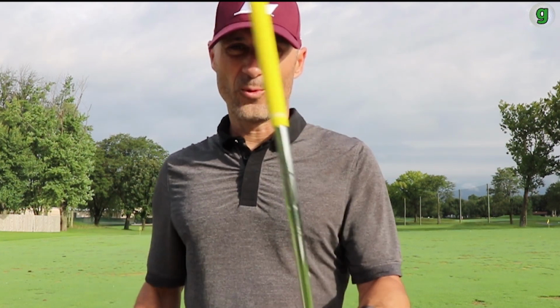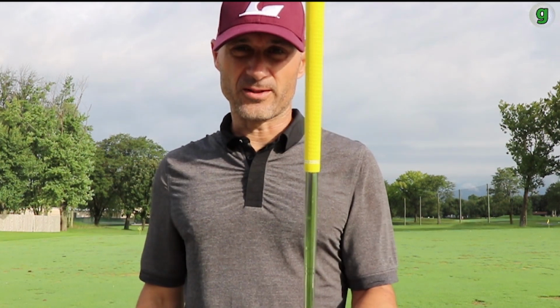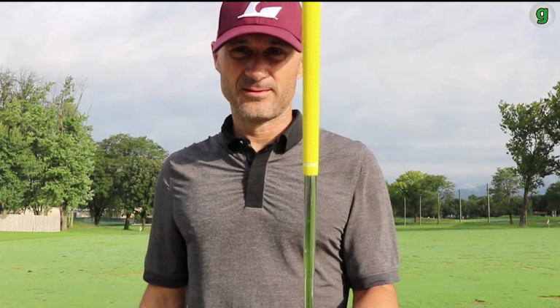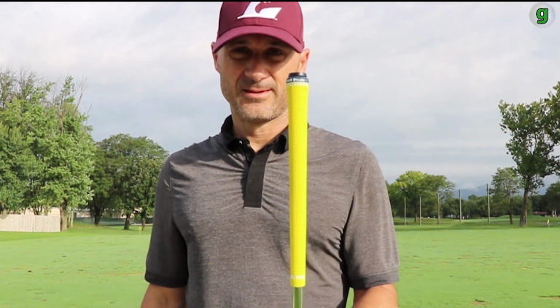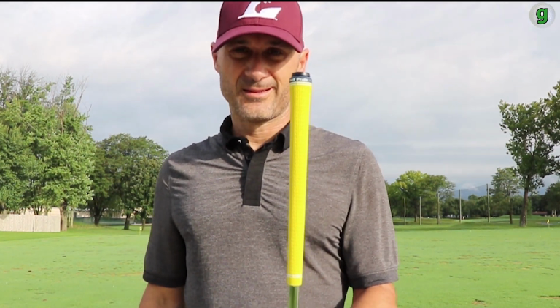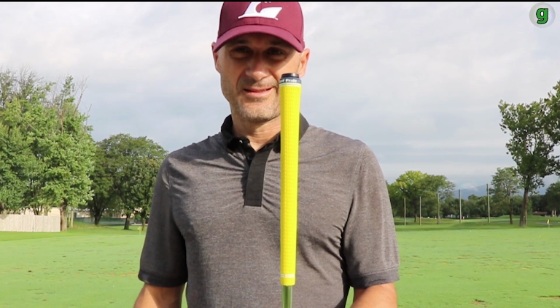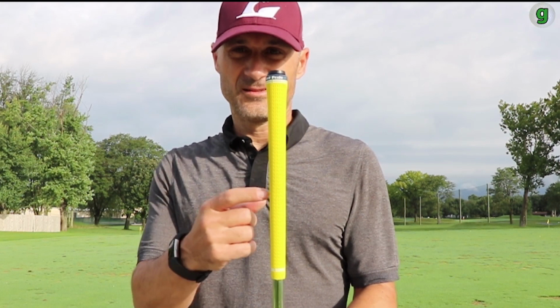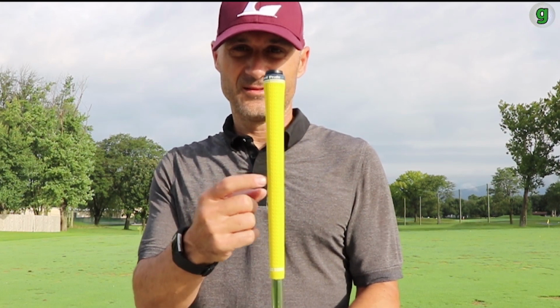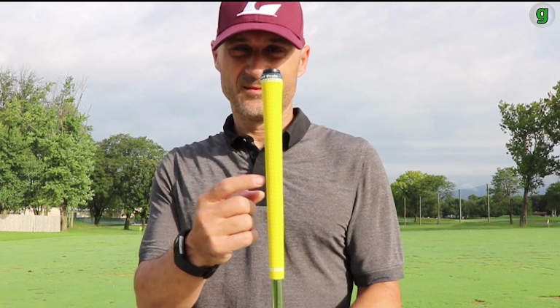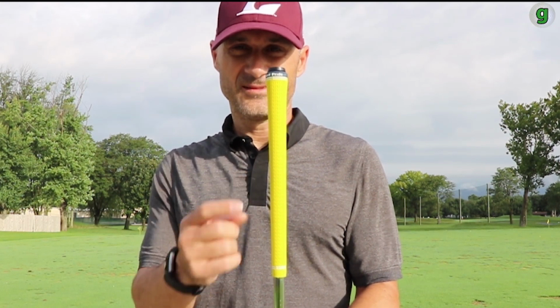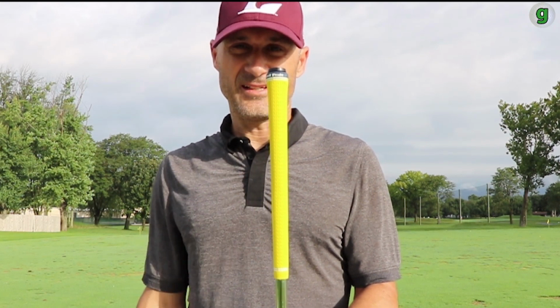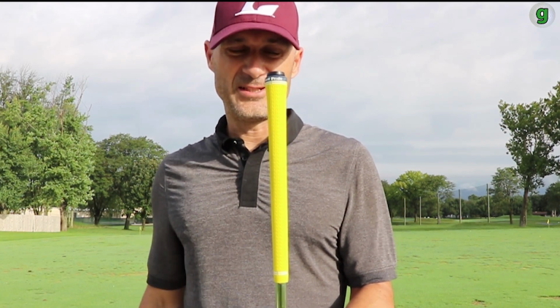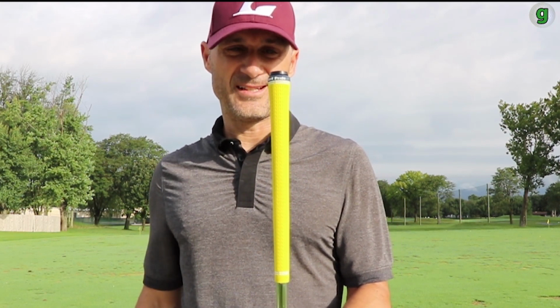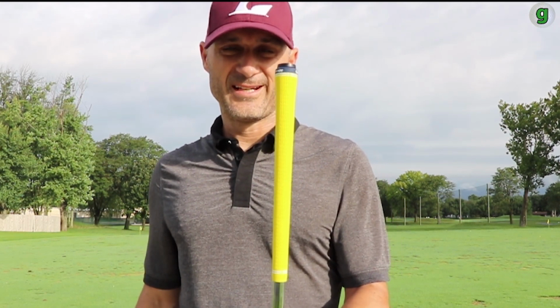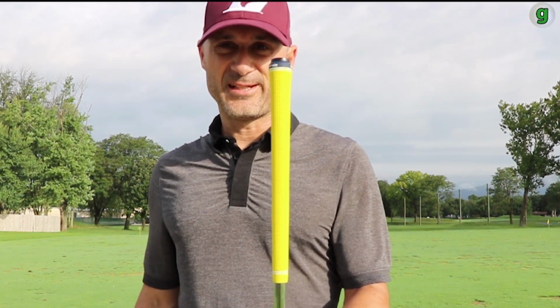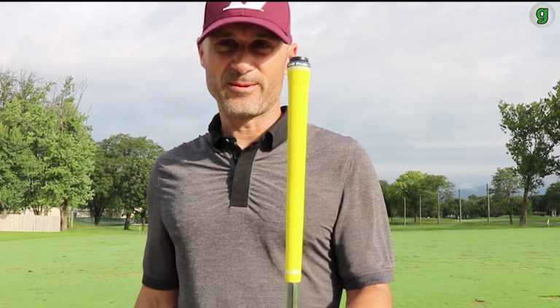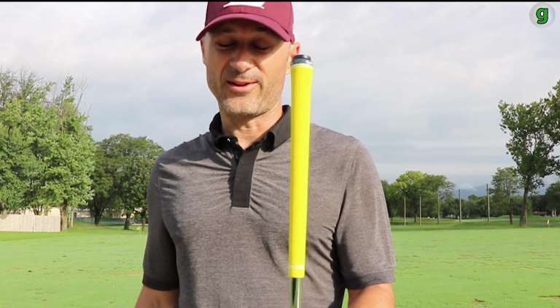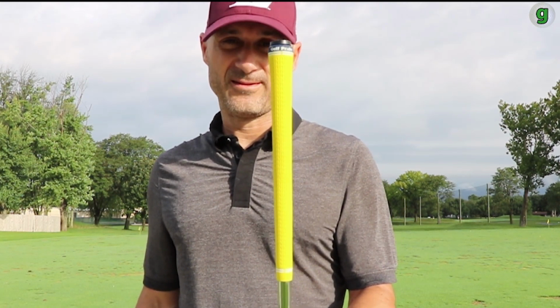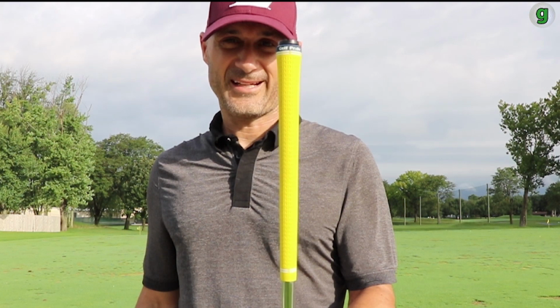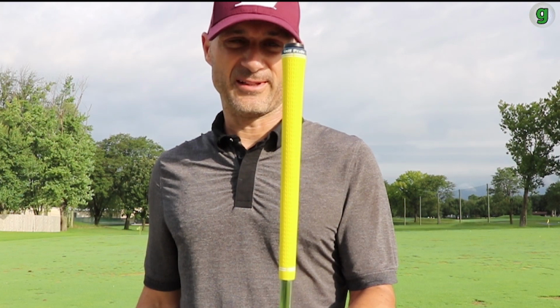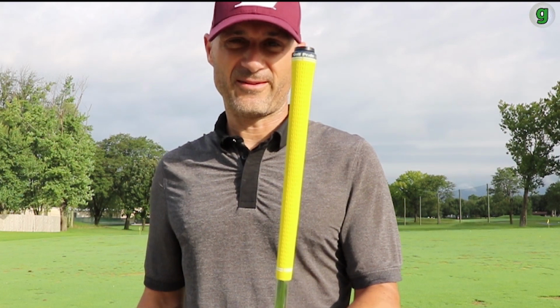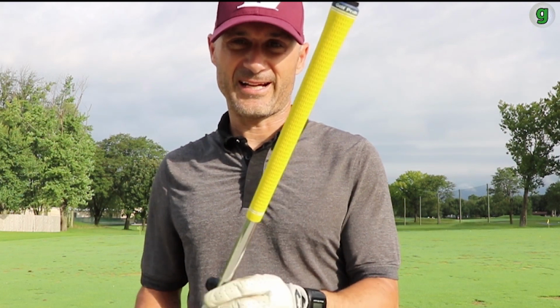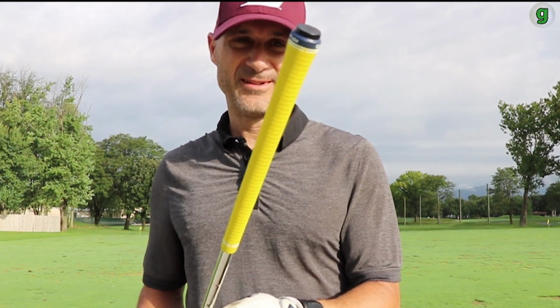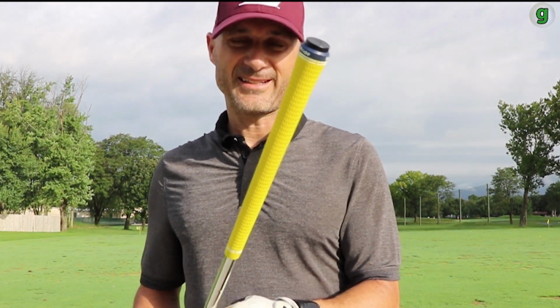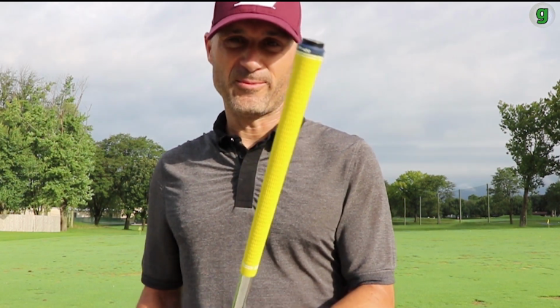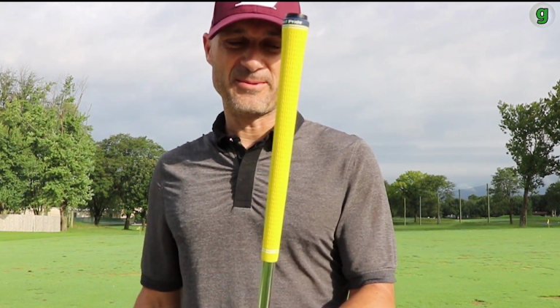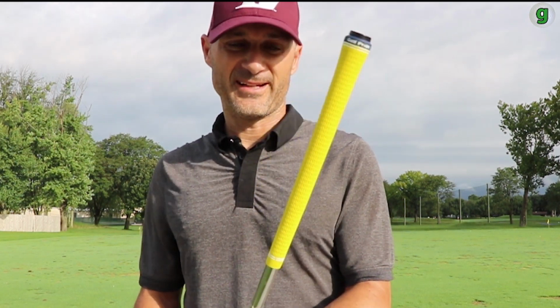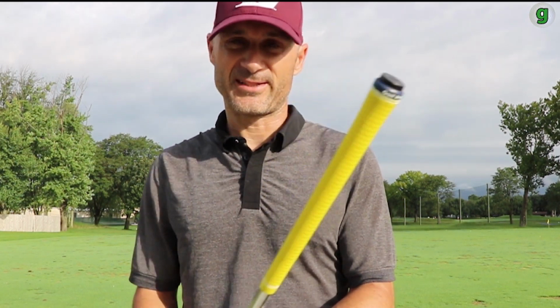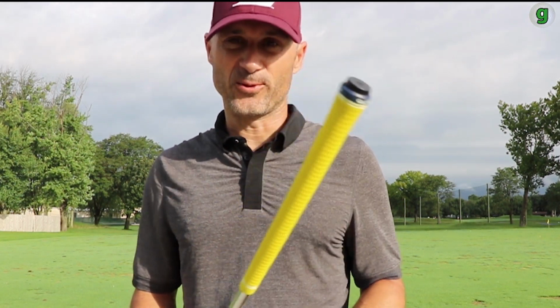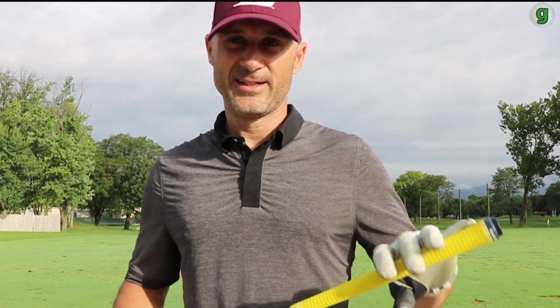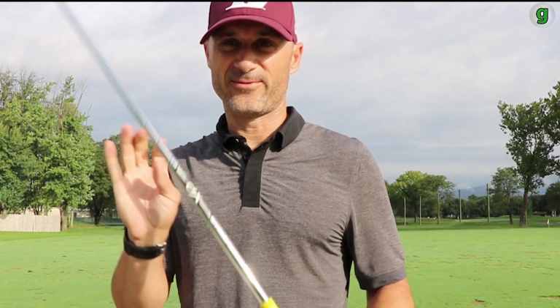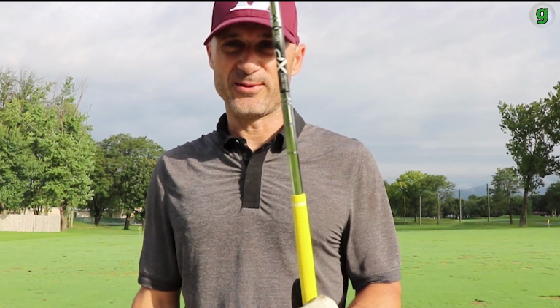One other little addition — these yellow grips. I love them, absolutely love them. I've gotten lots of compliments on them. I just think they're cool and fun to use.